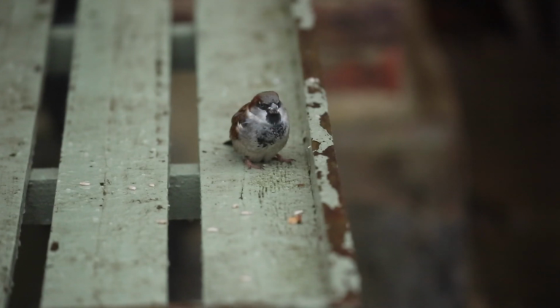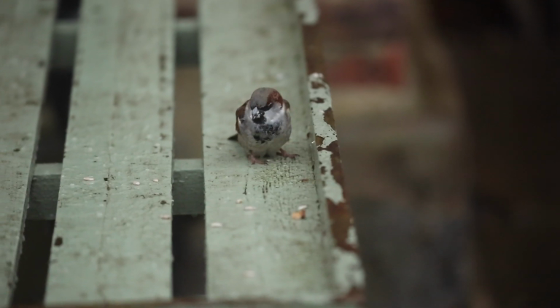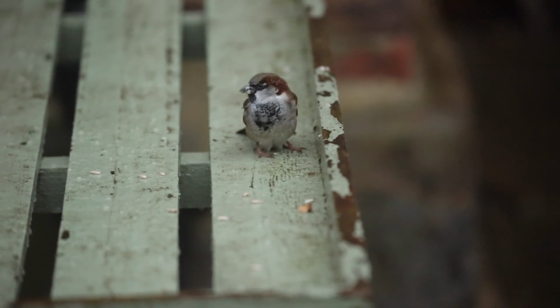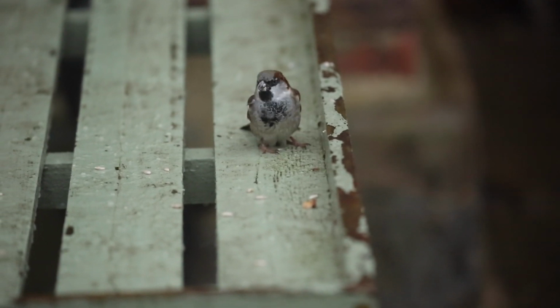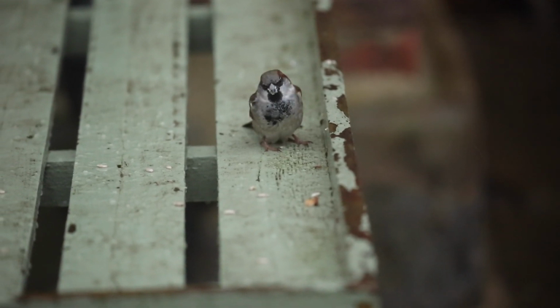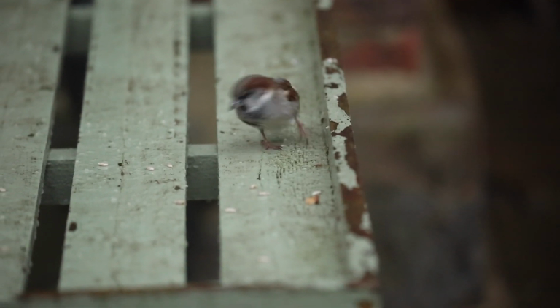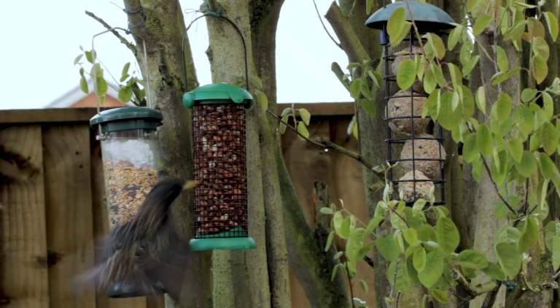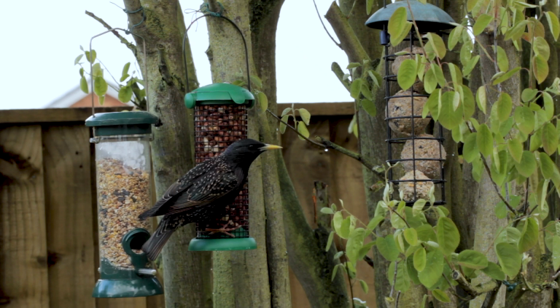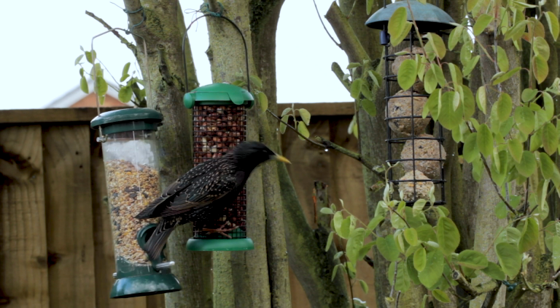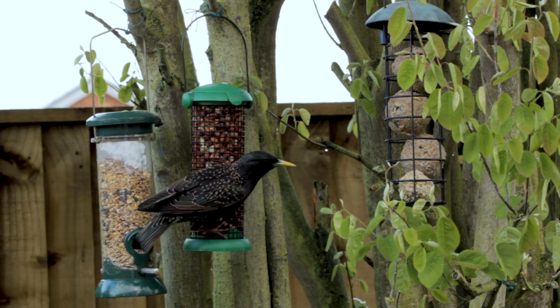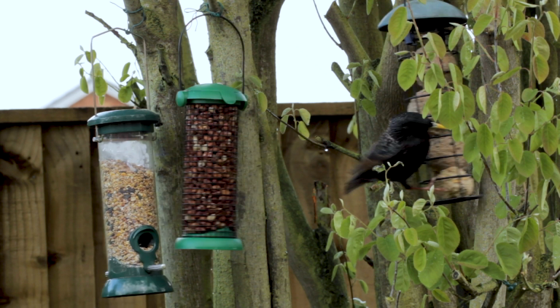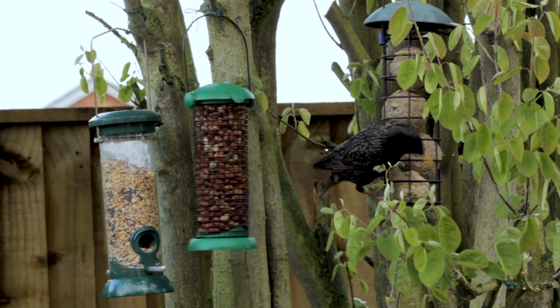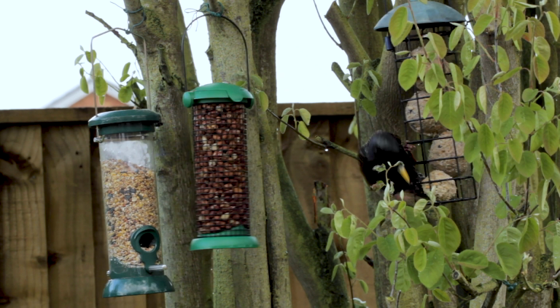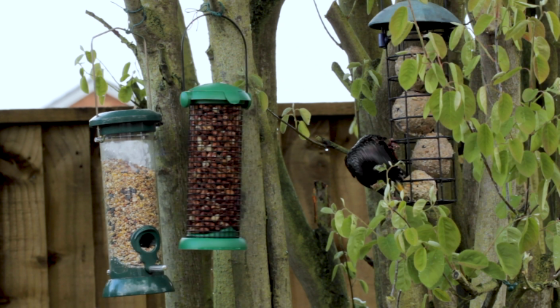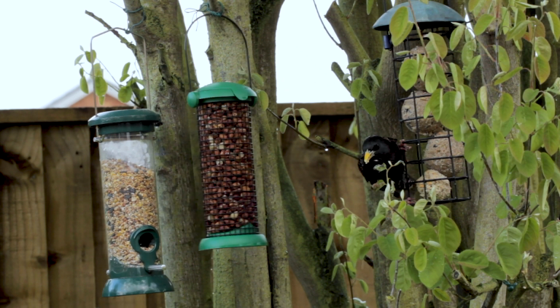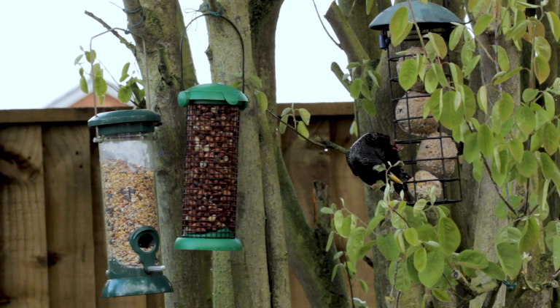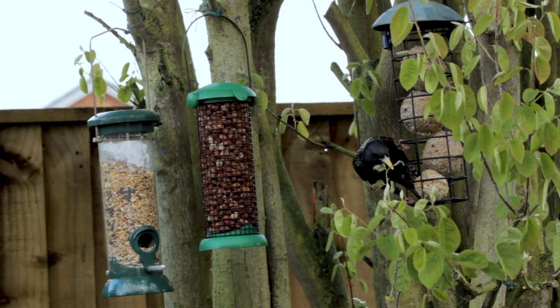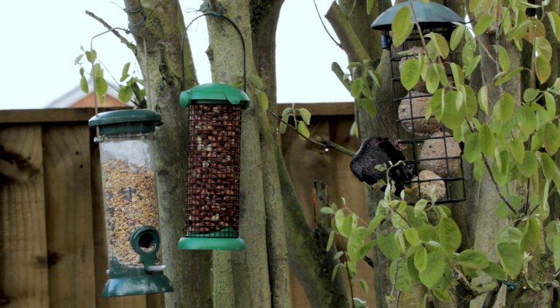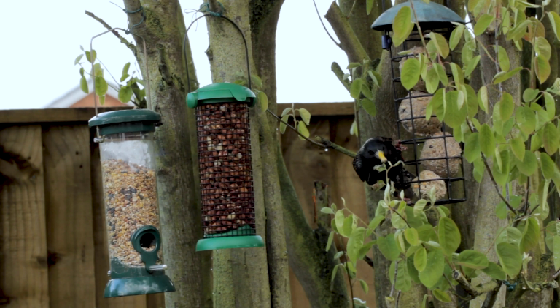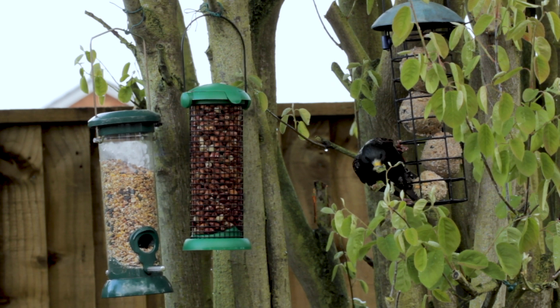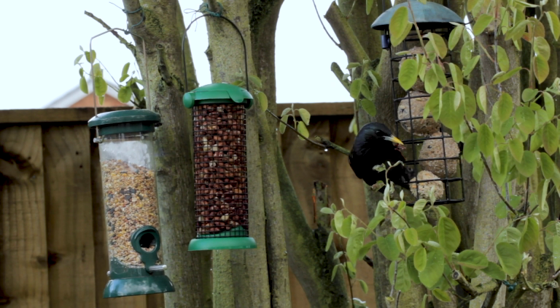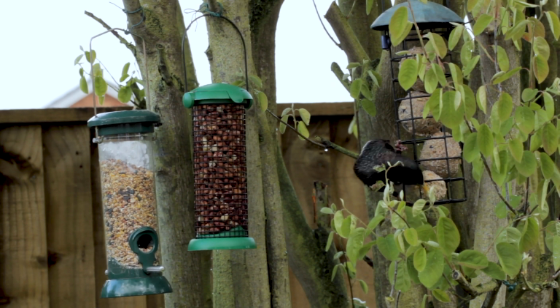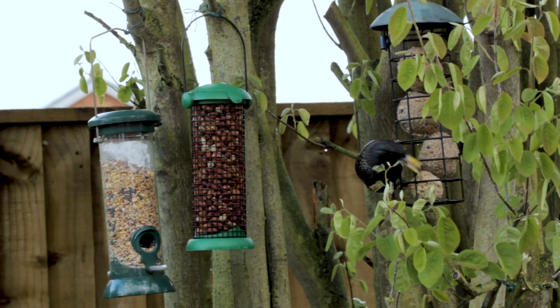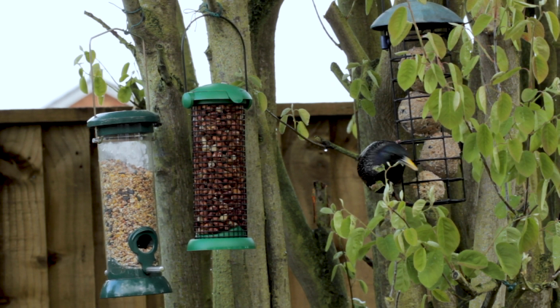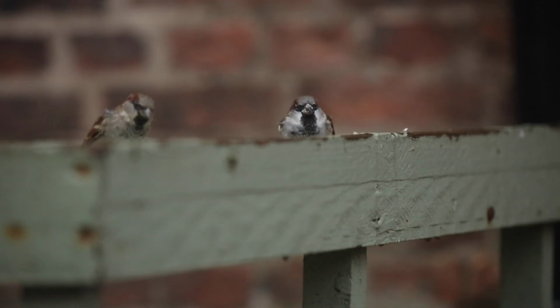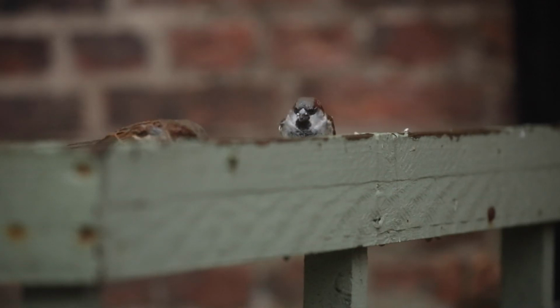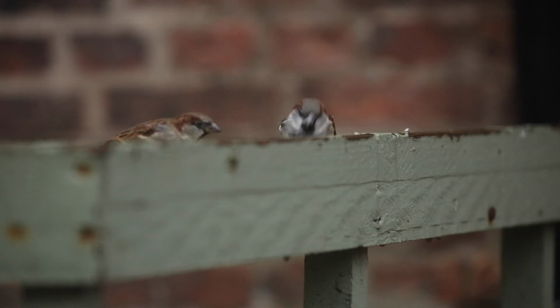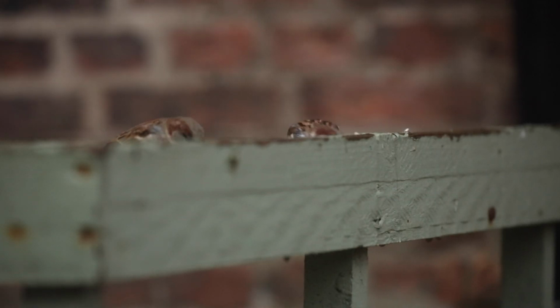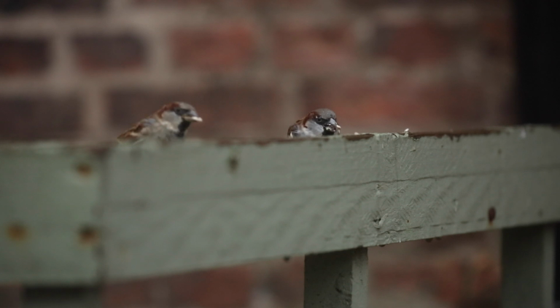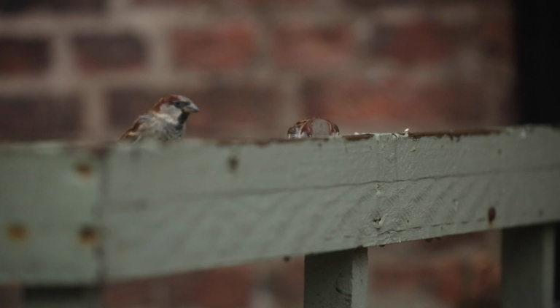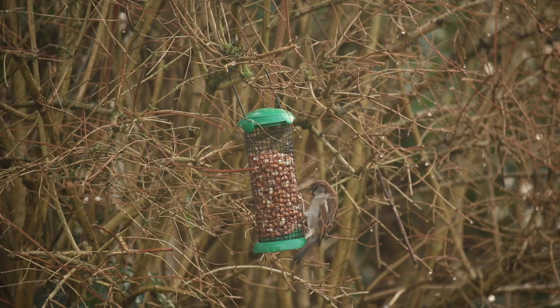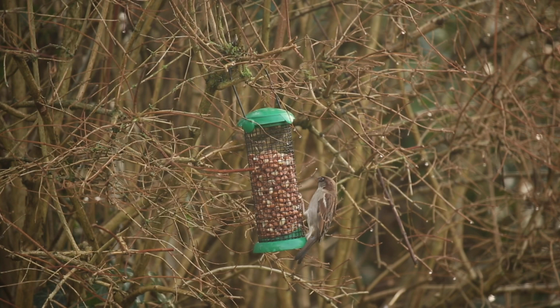For example, both house sparrows and starlings, long considered the most common of garden visitors, have undergone dramatic declines in recent years. Detecting these declines is the first step towards helping the species recover.